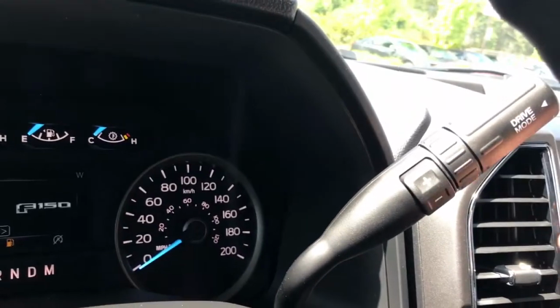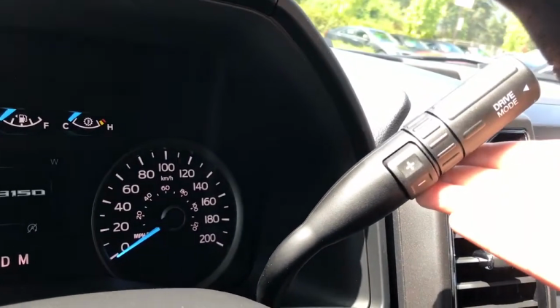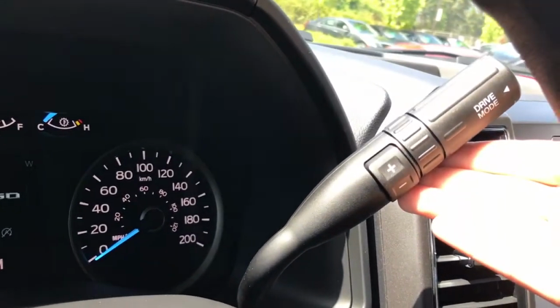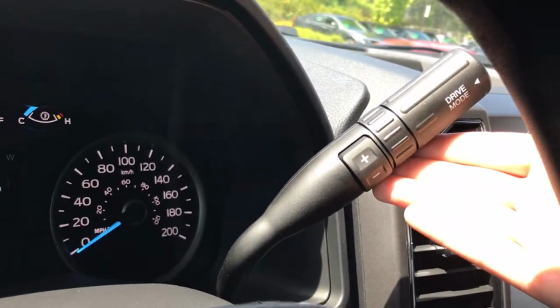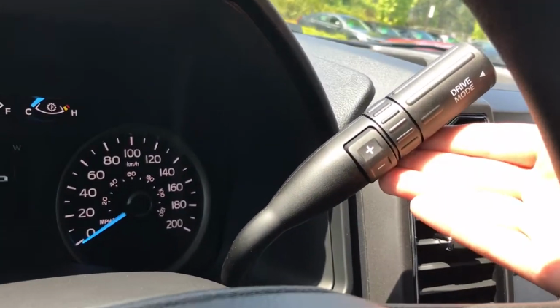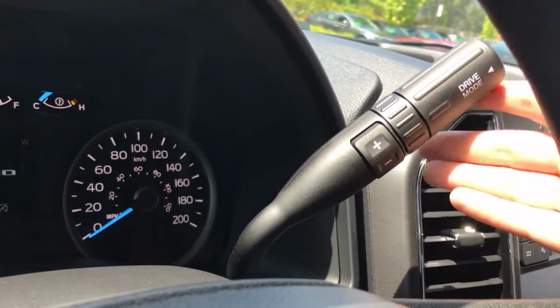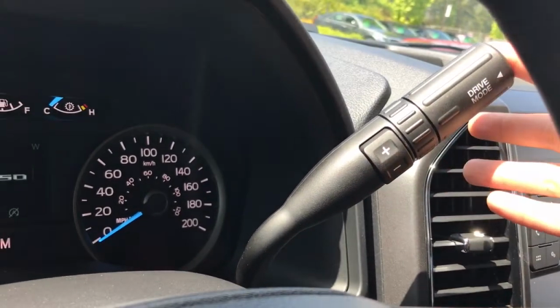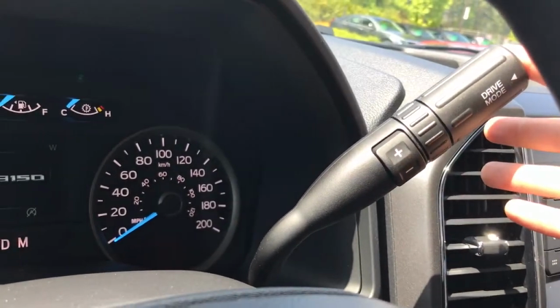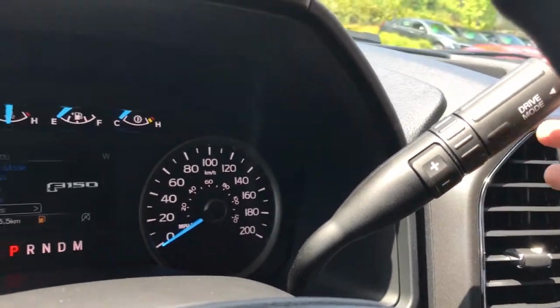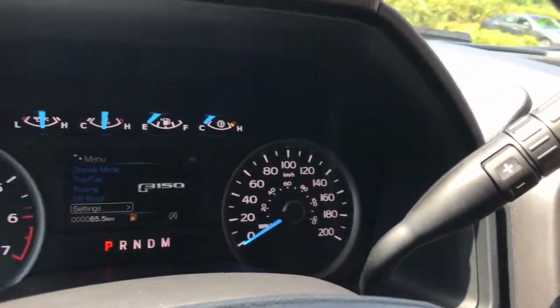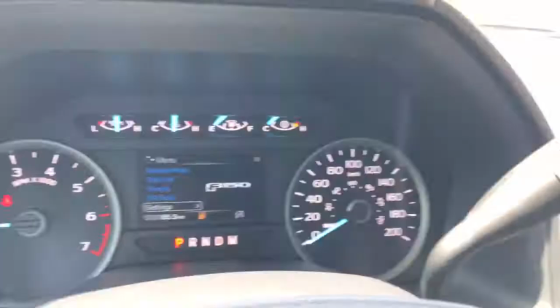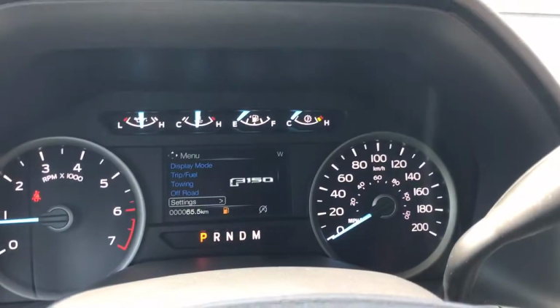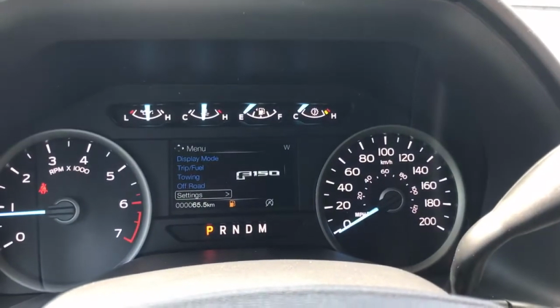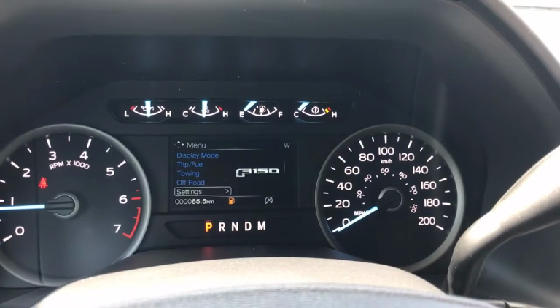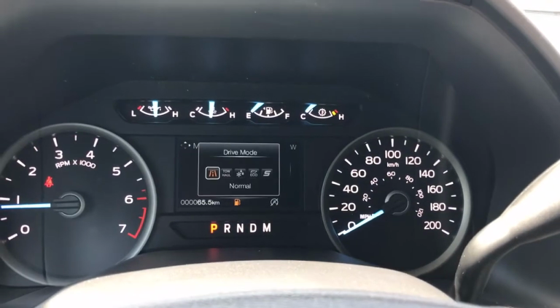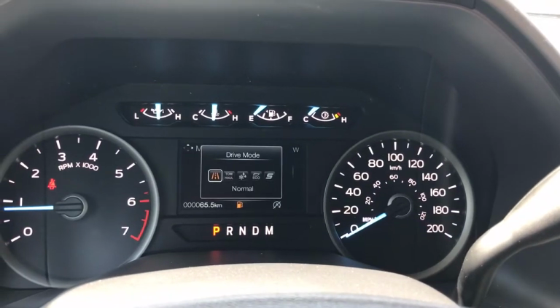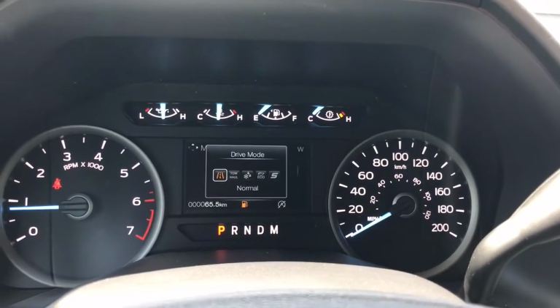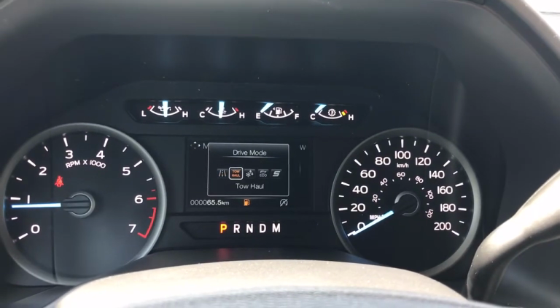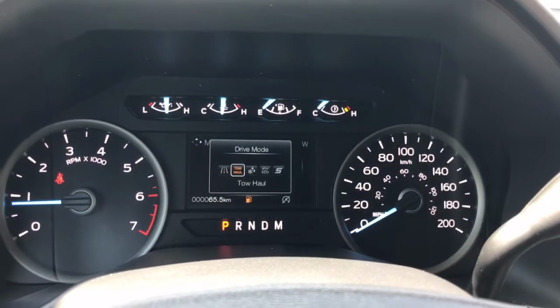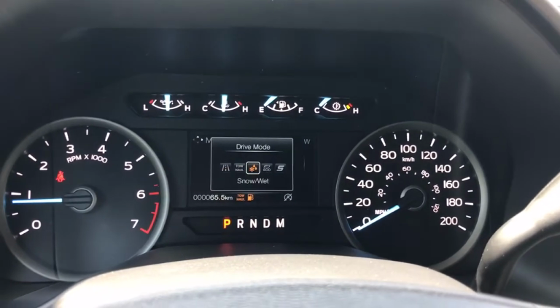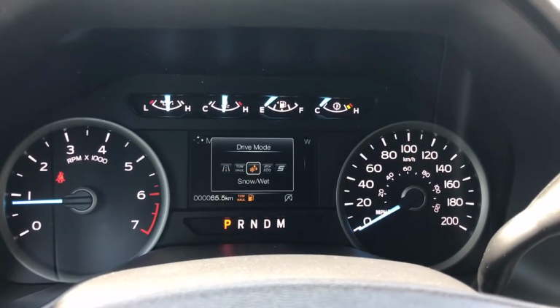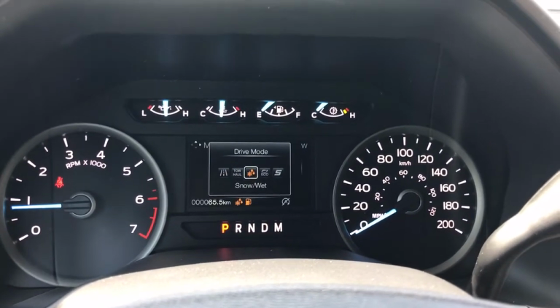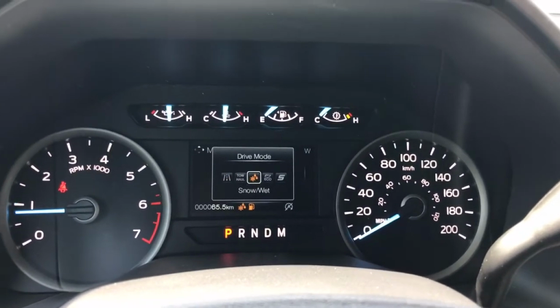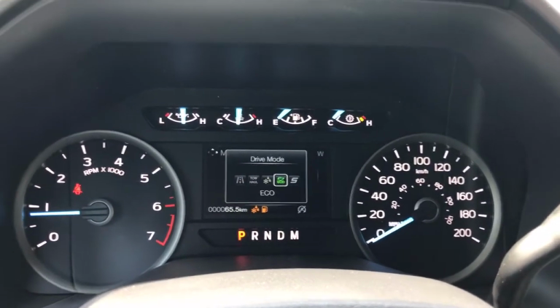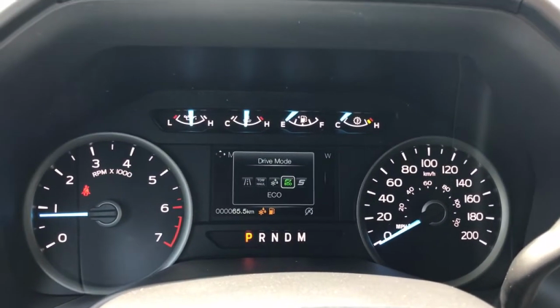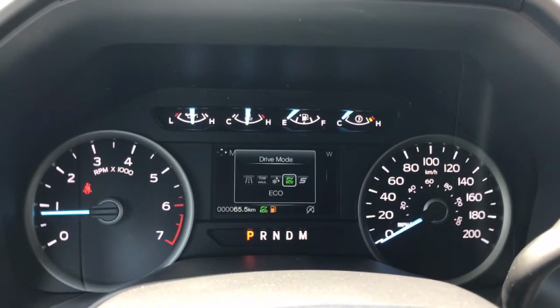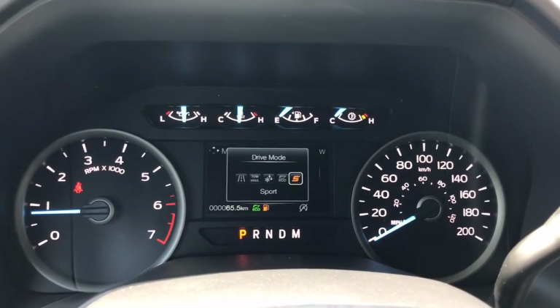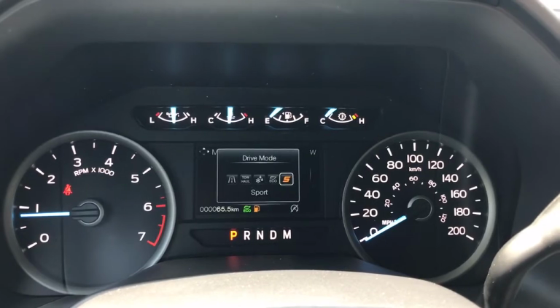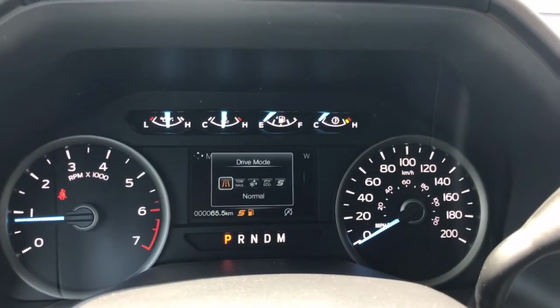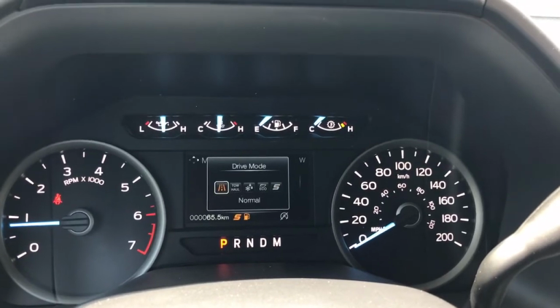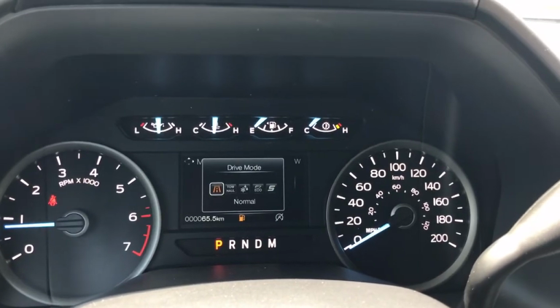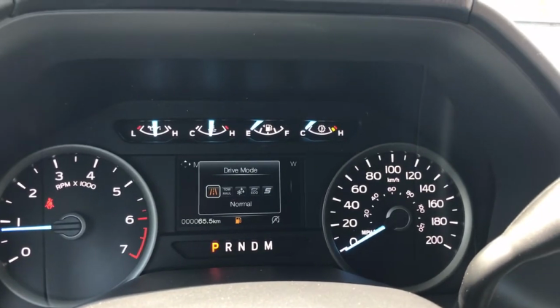Off to the side there's your automatic stalk shifter, and on the end you have drive mode. Give that a press and it'll be shown up above the dash. The available modes are: normal, tow/haul, snow/wet, eco, sport, and back again to normal.